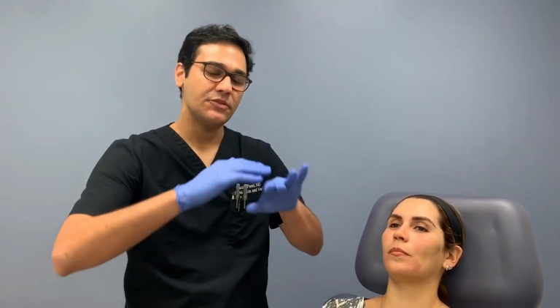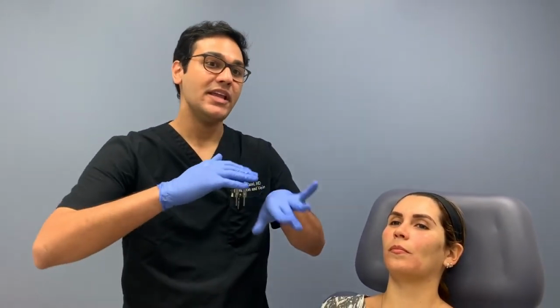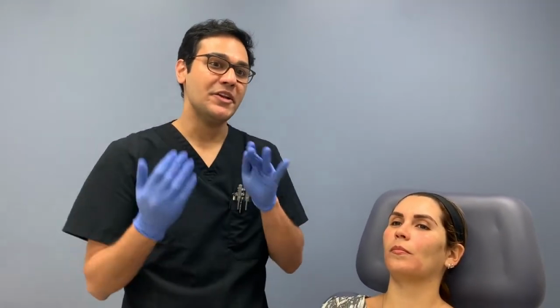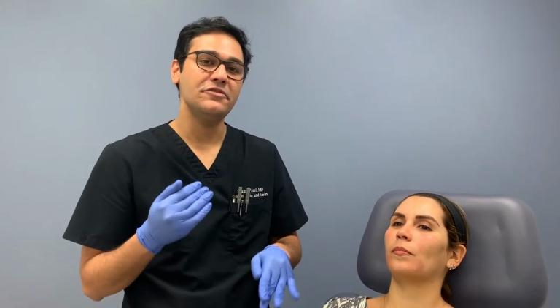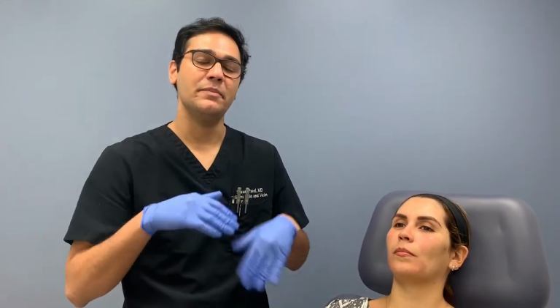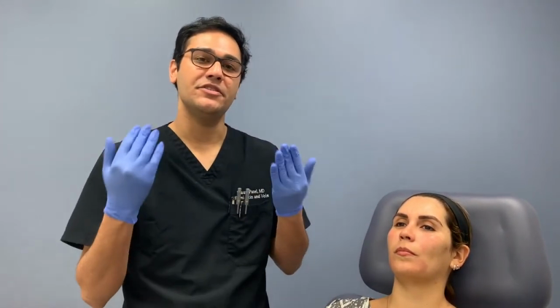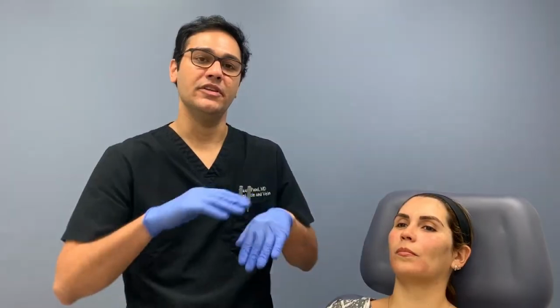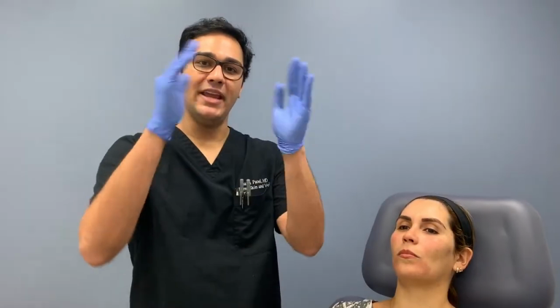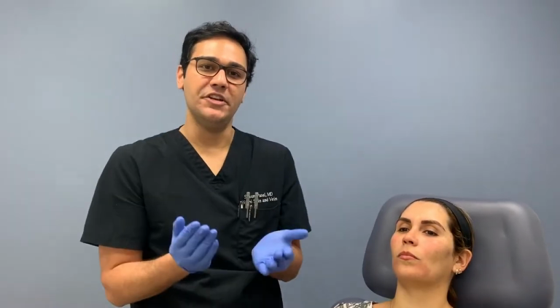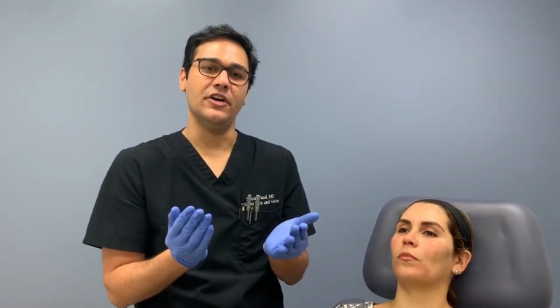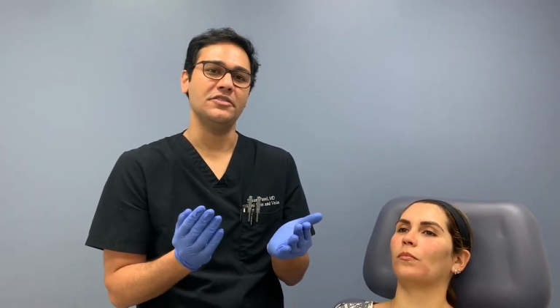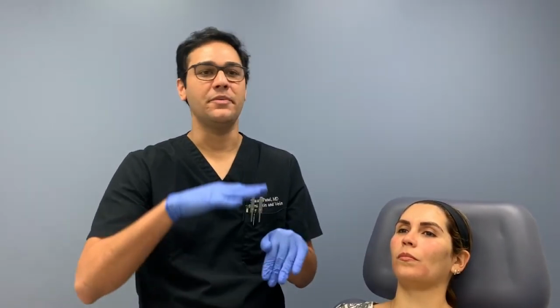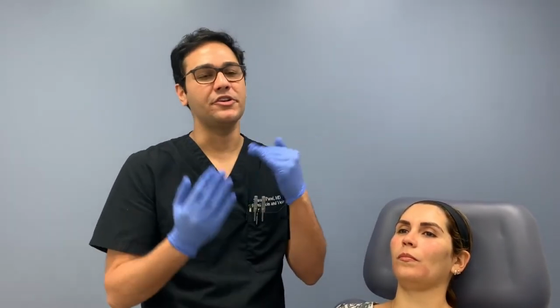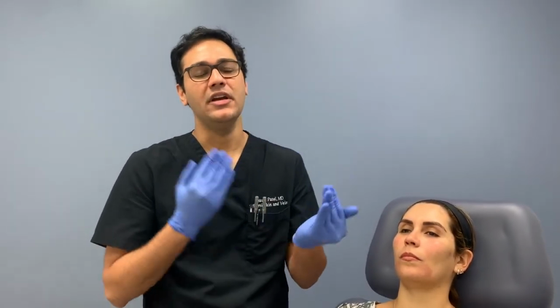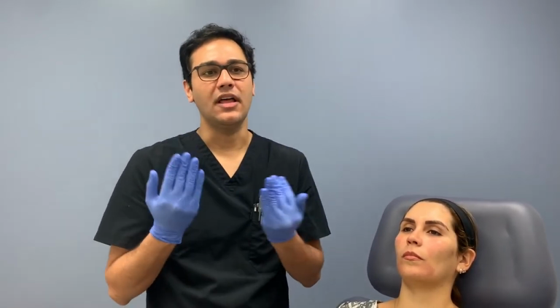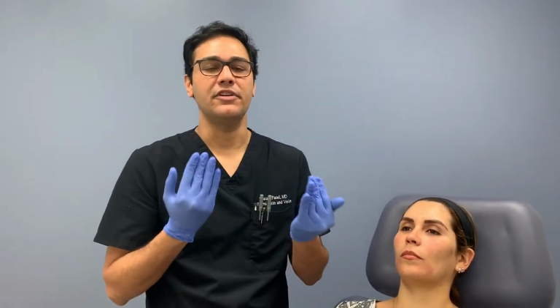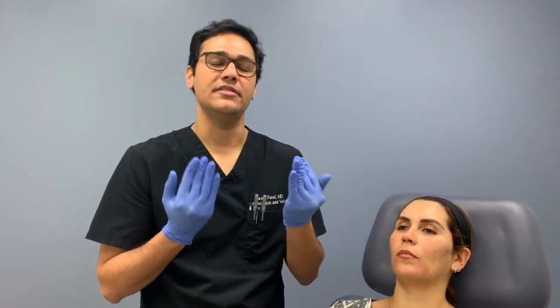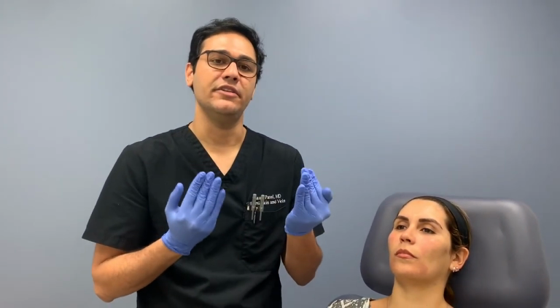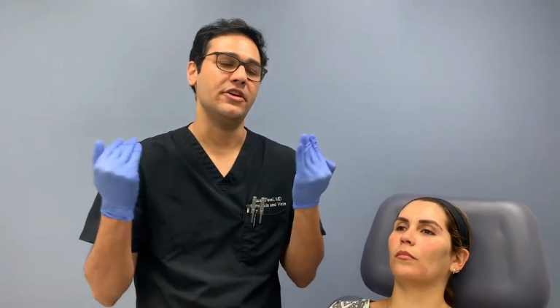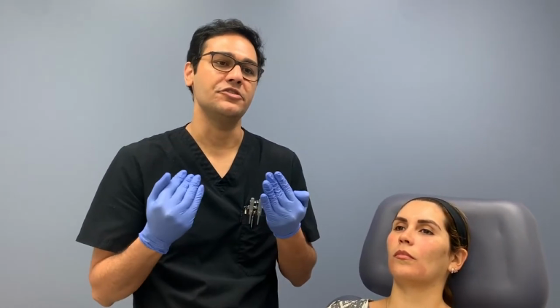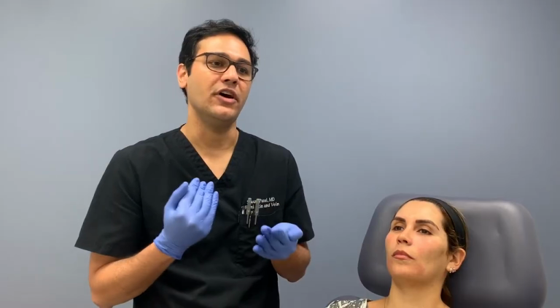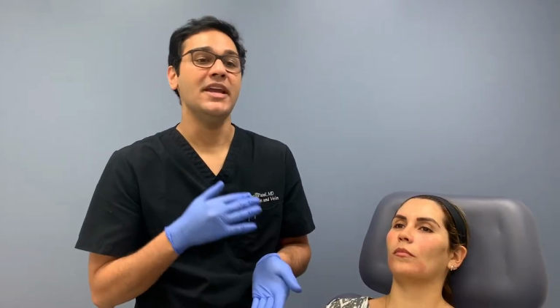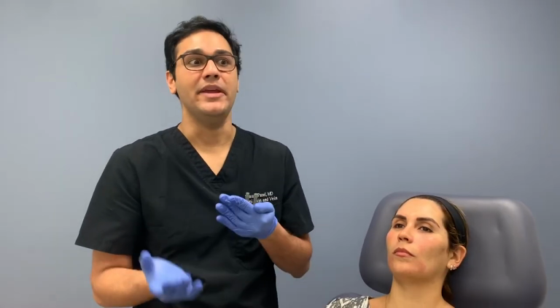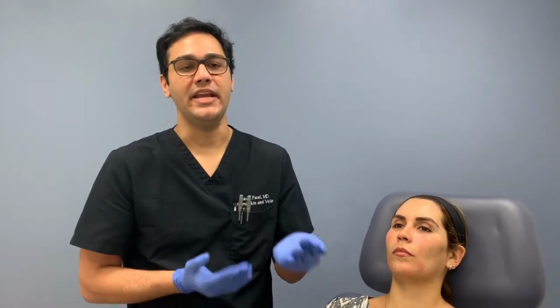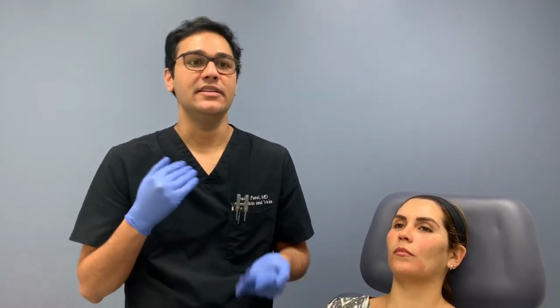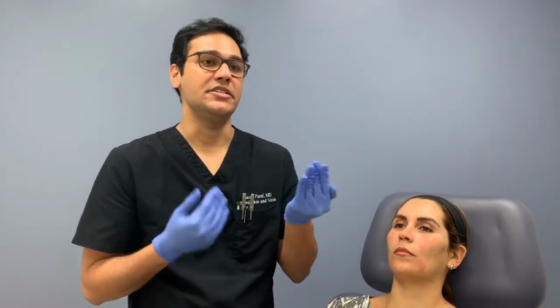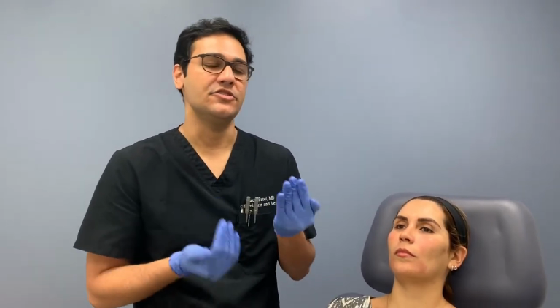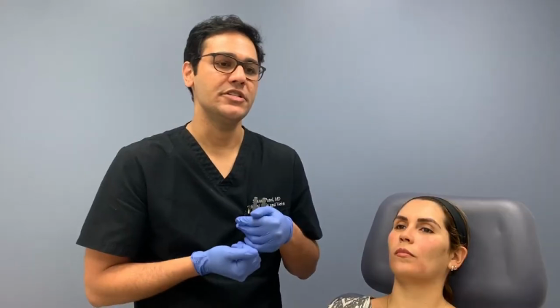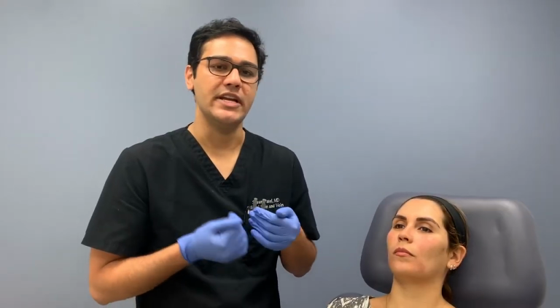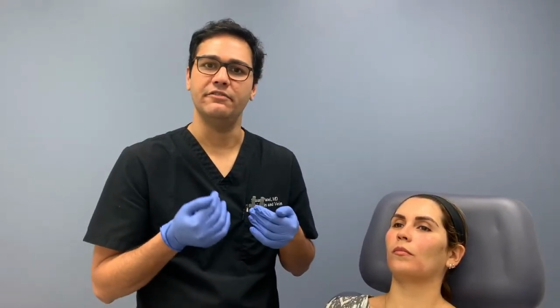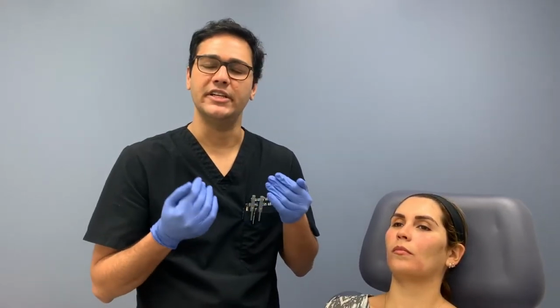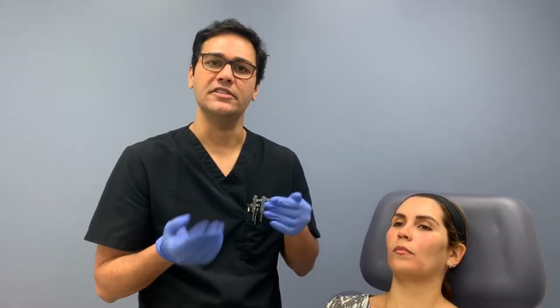It's my go-to filler in patients with pan-facial volume loss, when I'm trying to treat a lot of different areas on the face and restore volume. It may take six to ten syringes of an AHA filler to get a result.